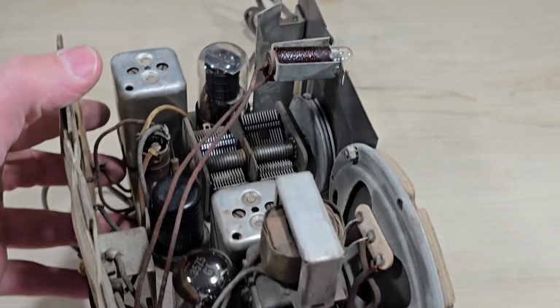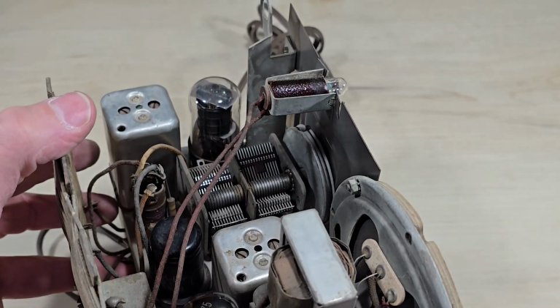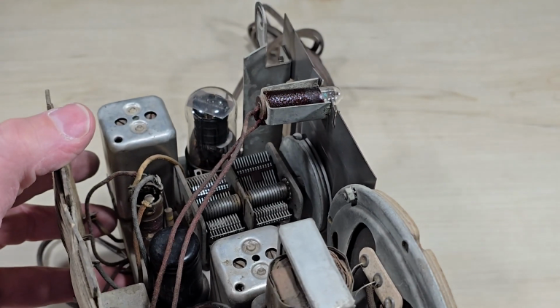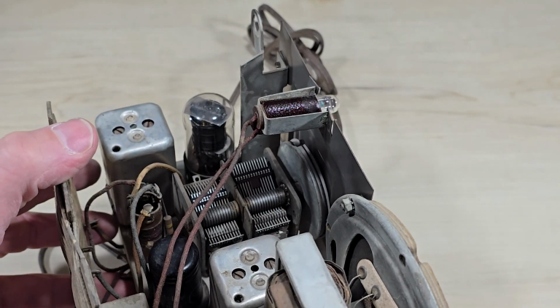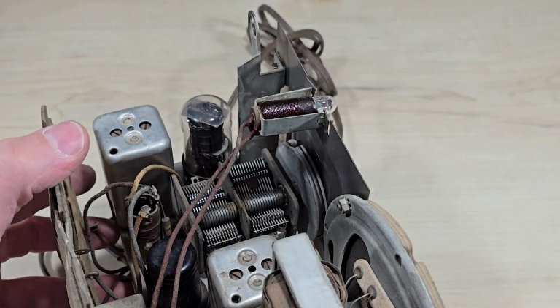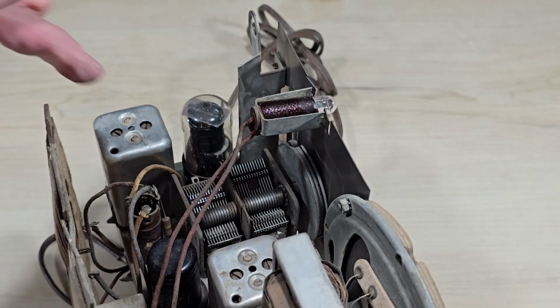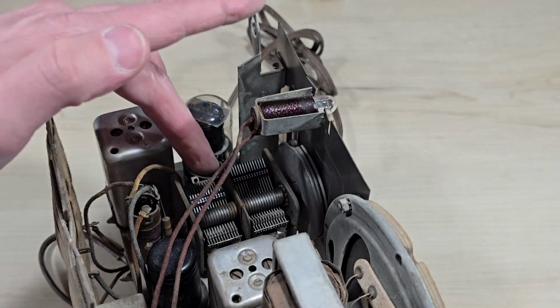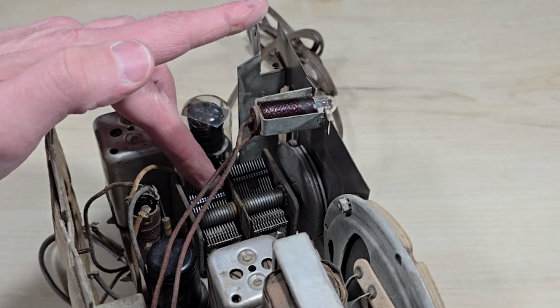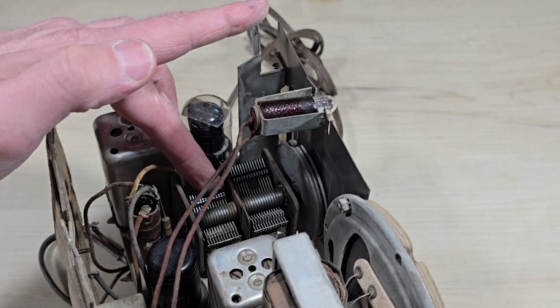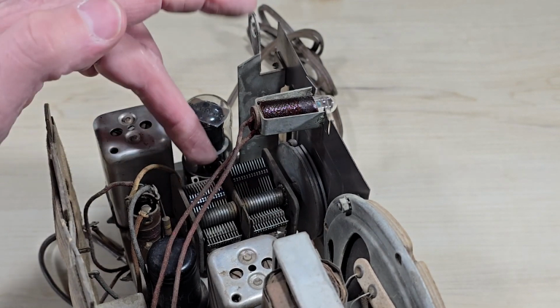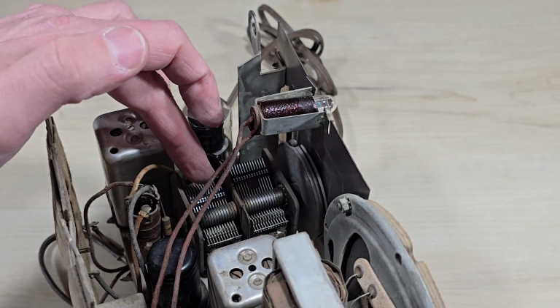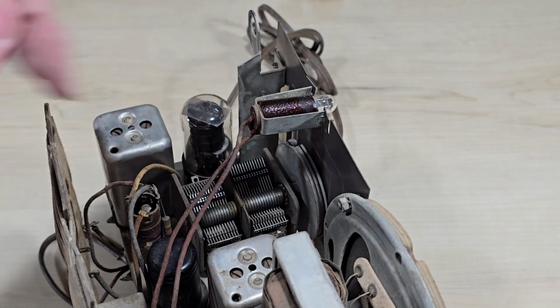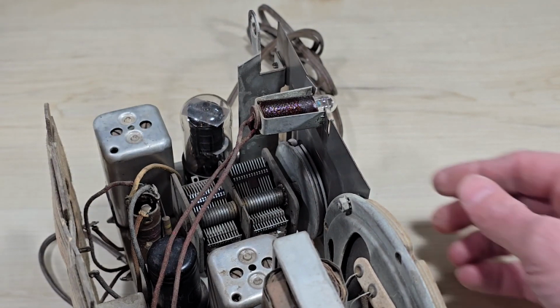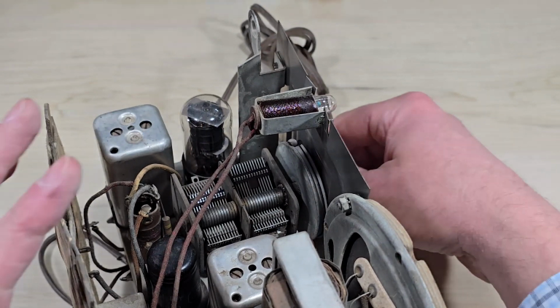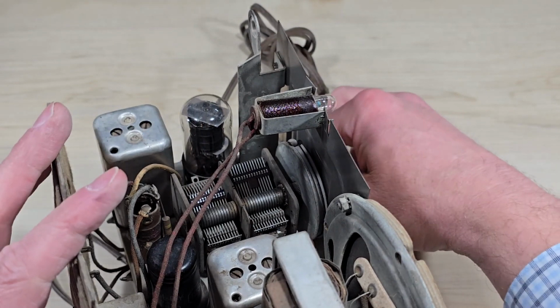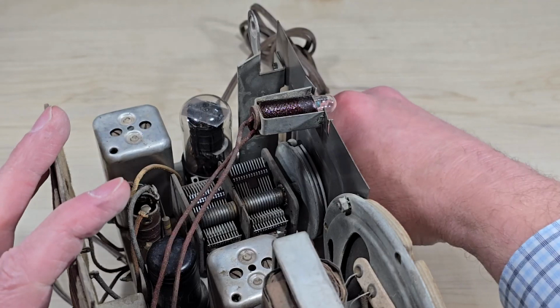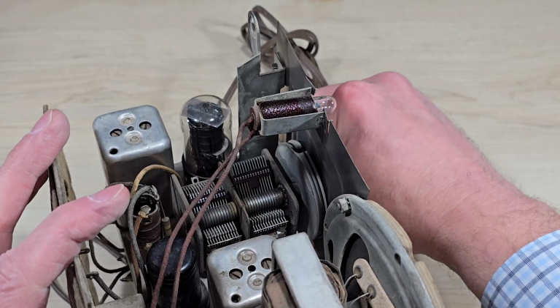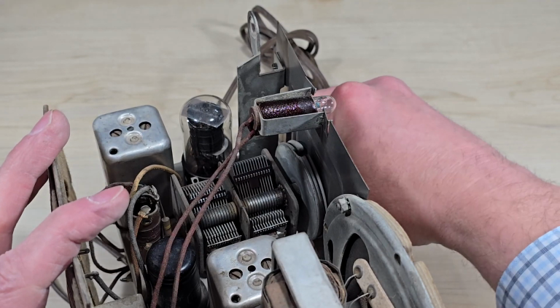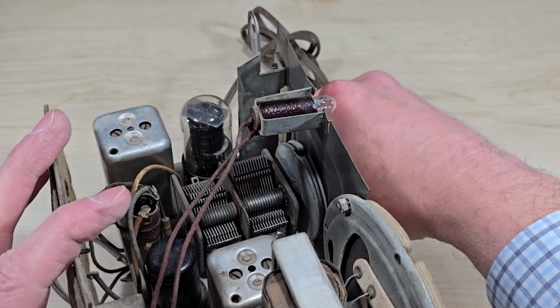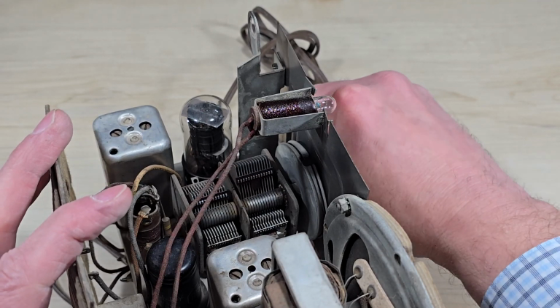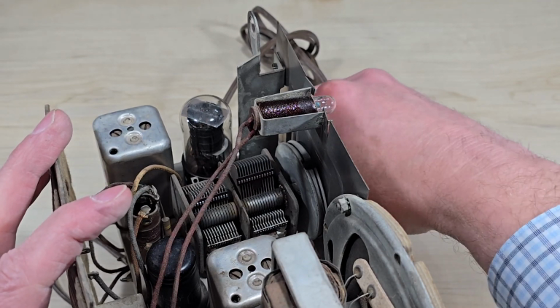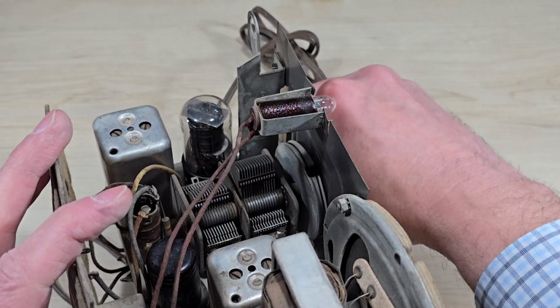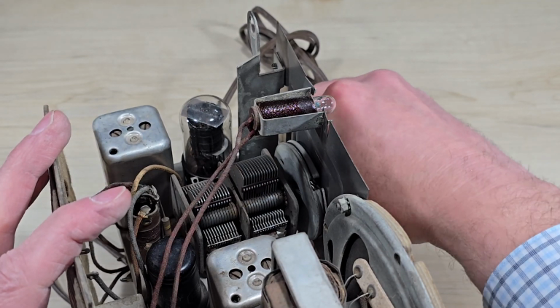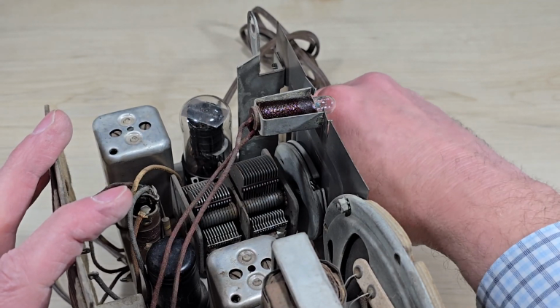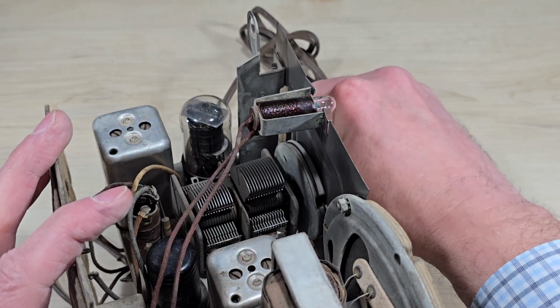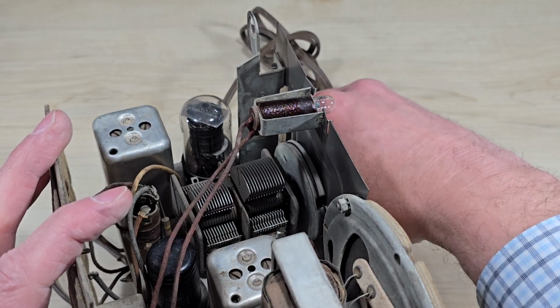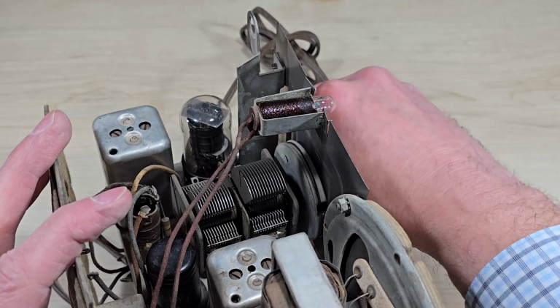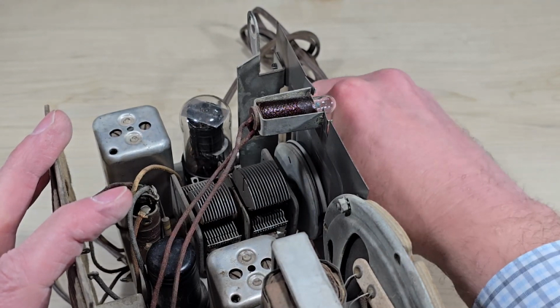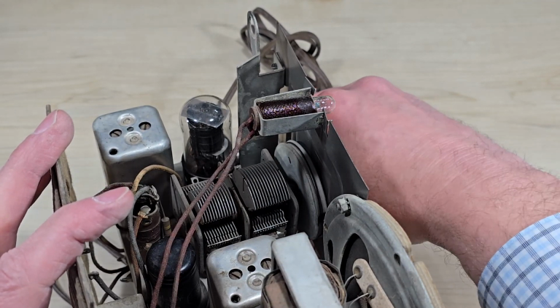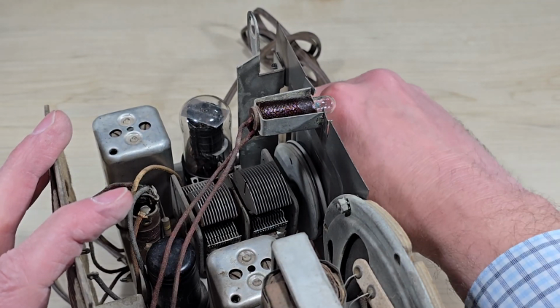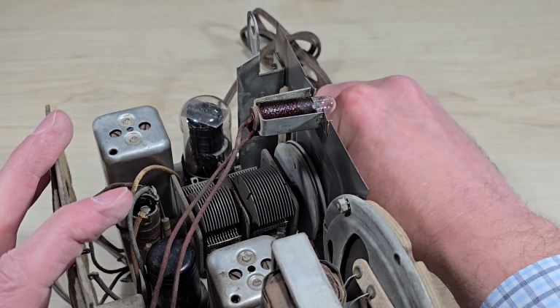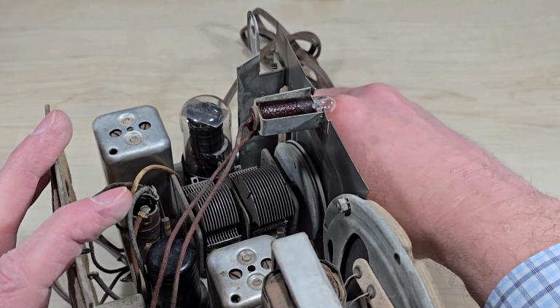Here's the tuning capacitor. As I turn the tuning dial, I reduce the capacitance, as there's less surface area covered between the plates.